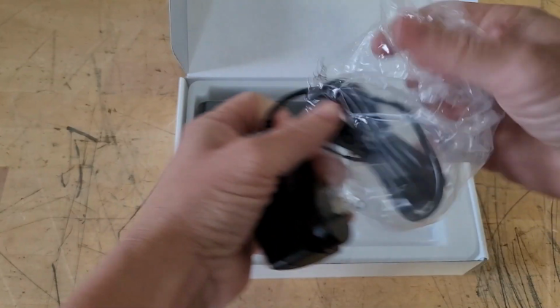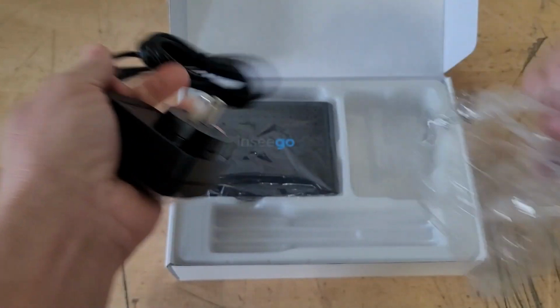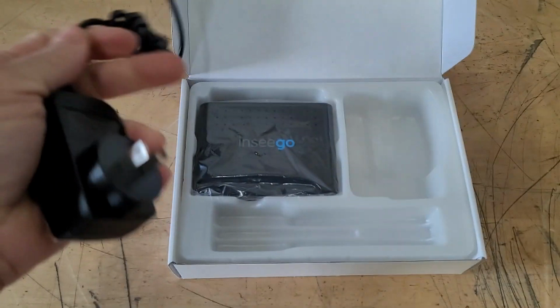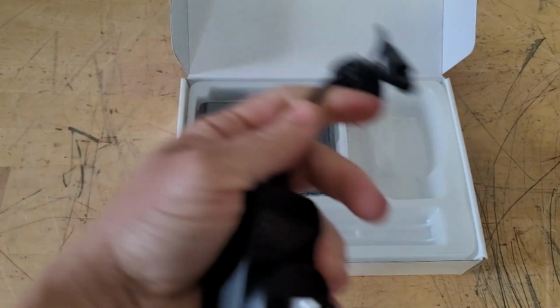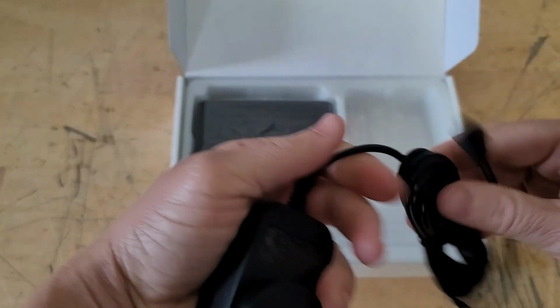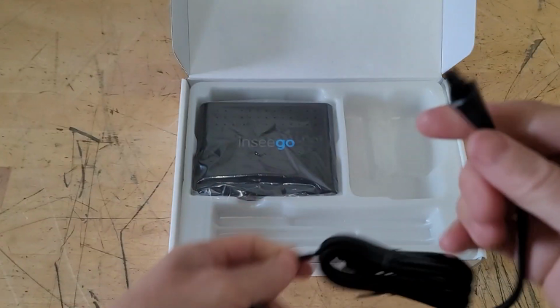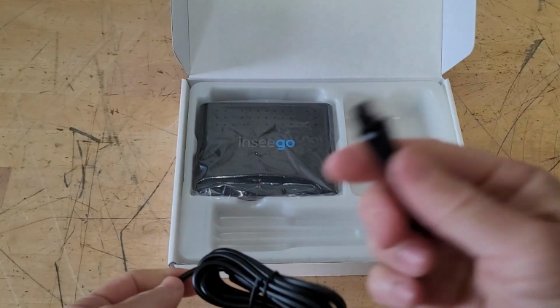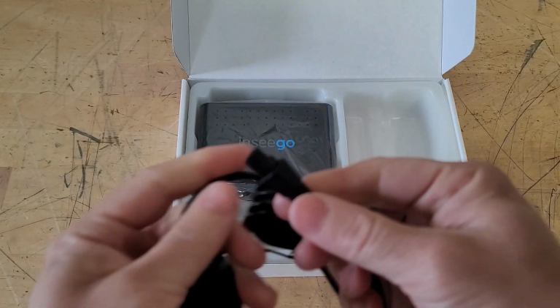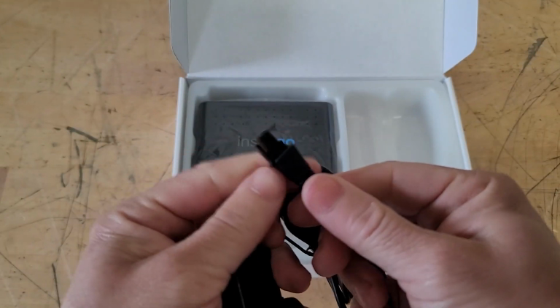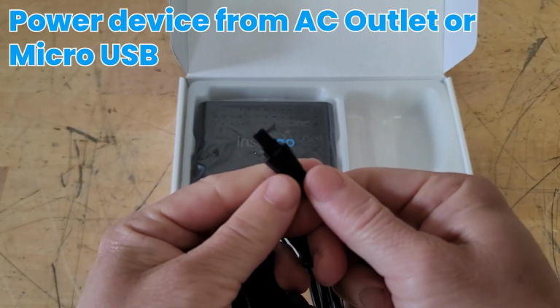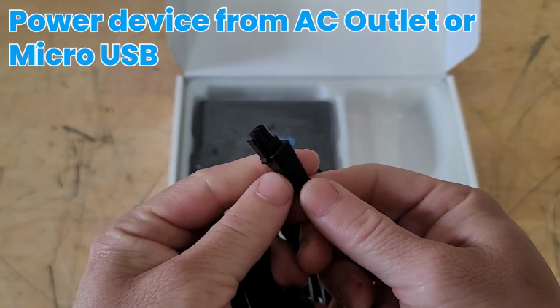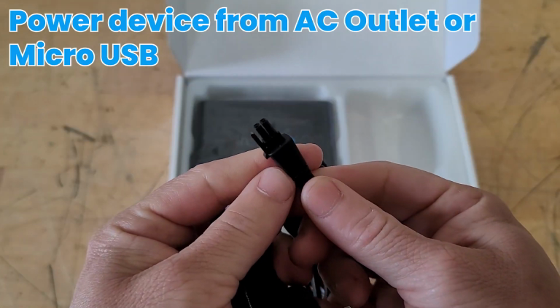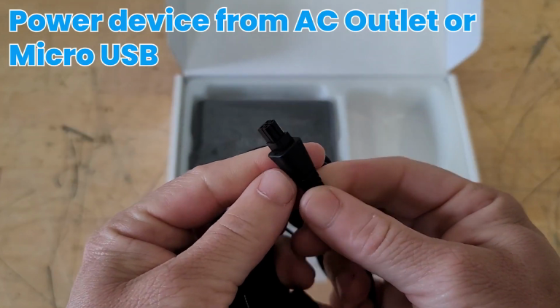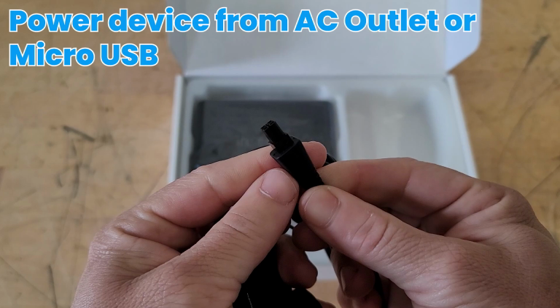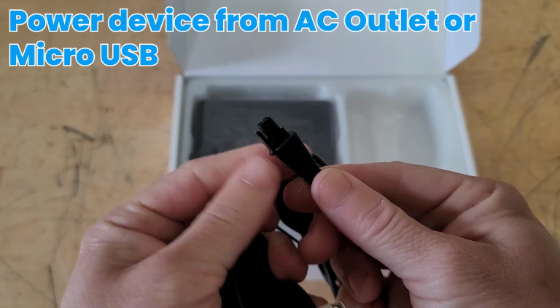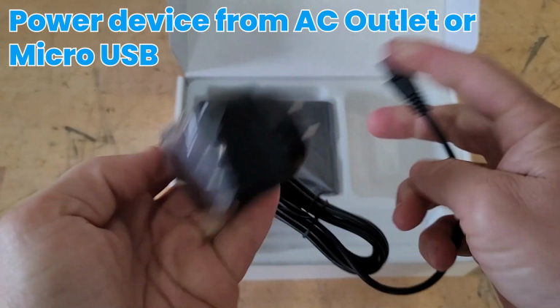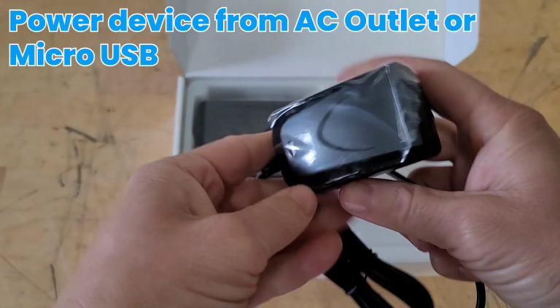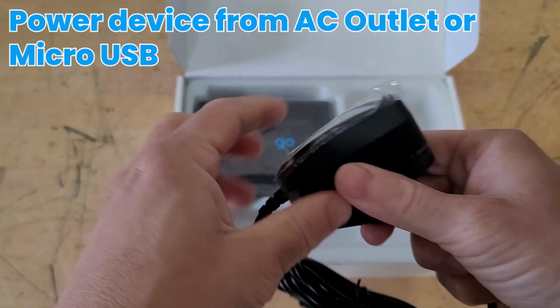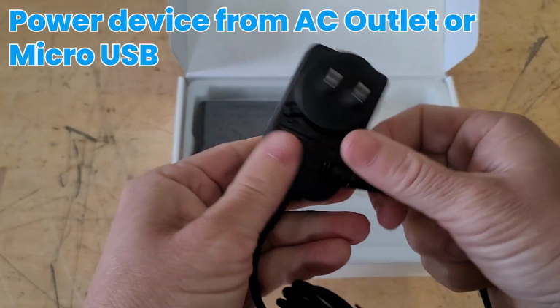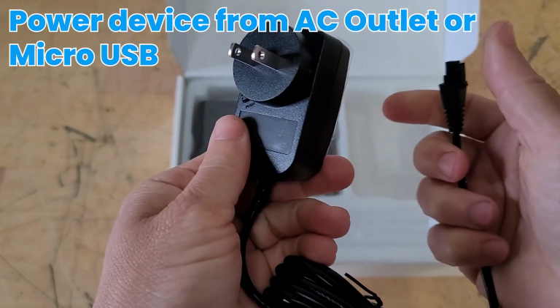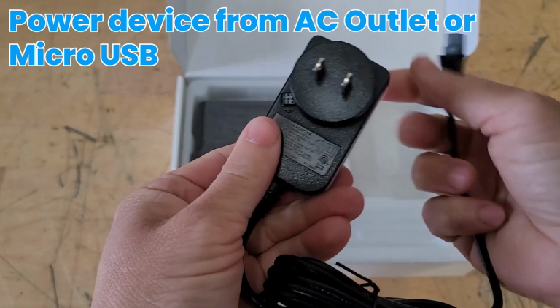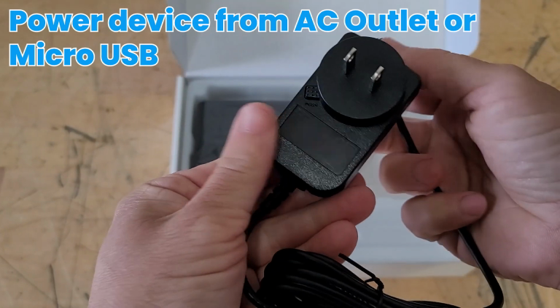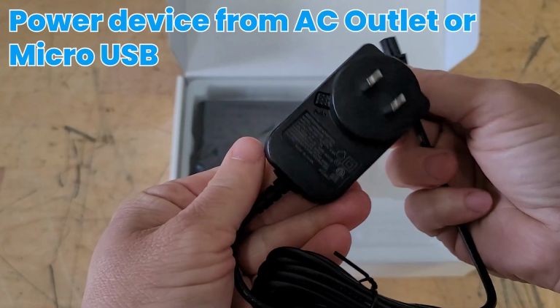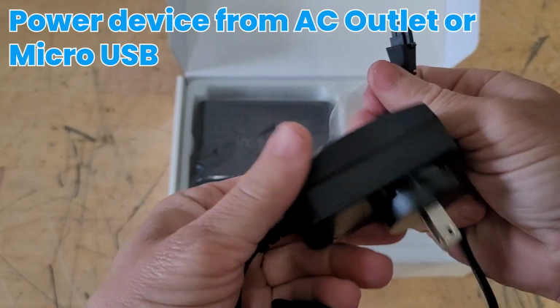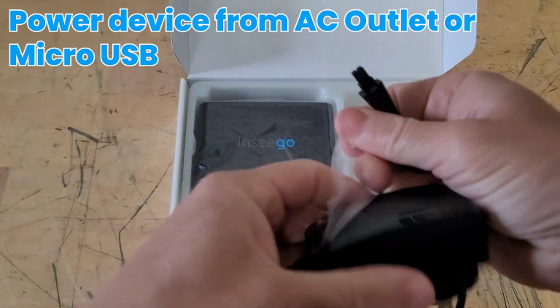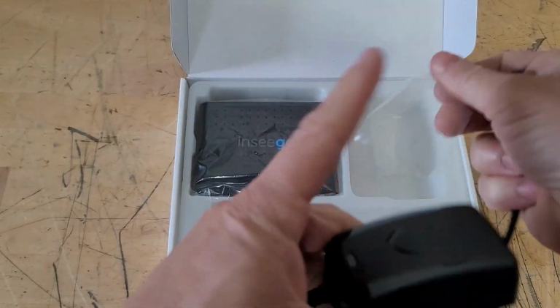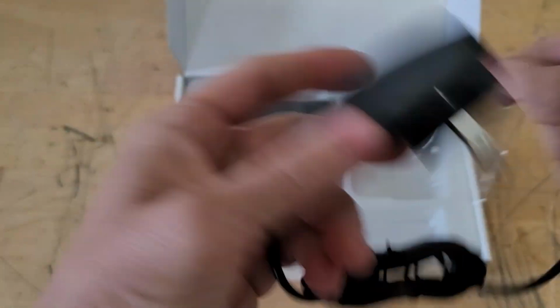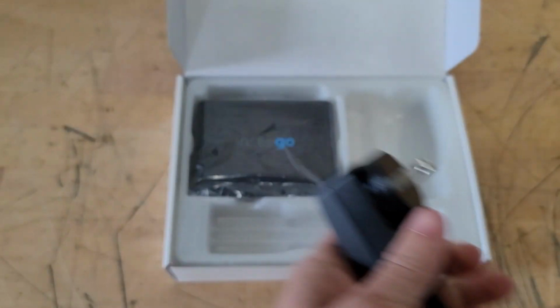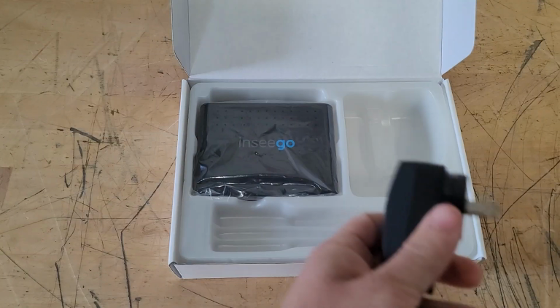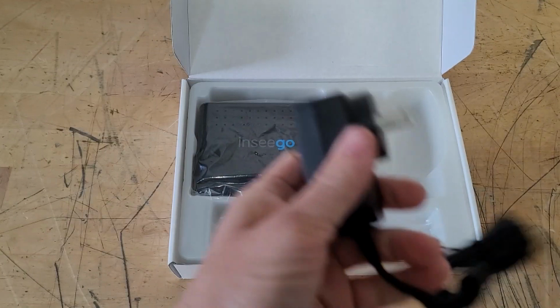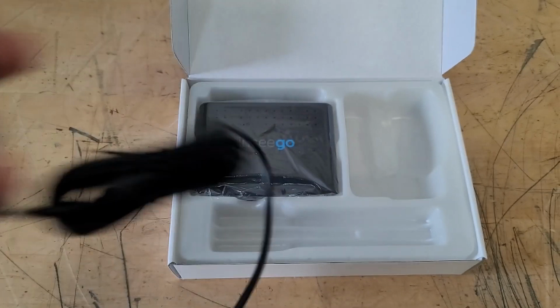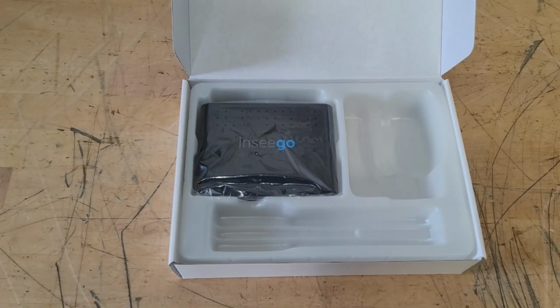To power the device, you have your standard AC outlet, and you can also power the device through micro-USB as well. I do wish it was USB-C, but hey.